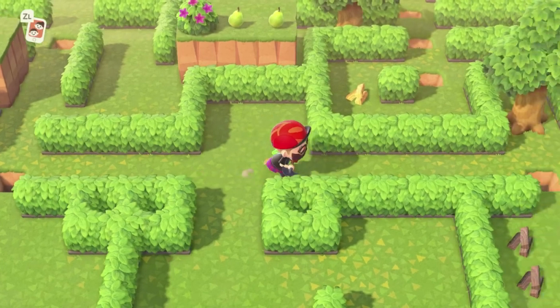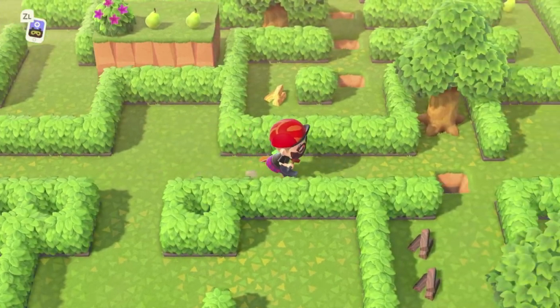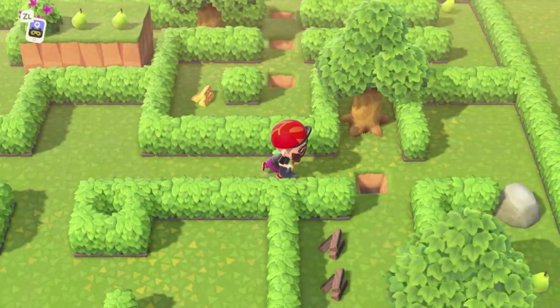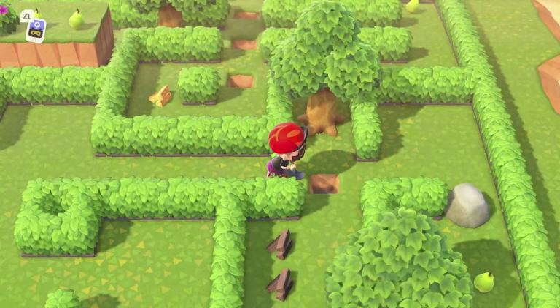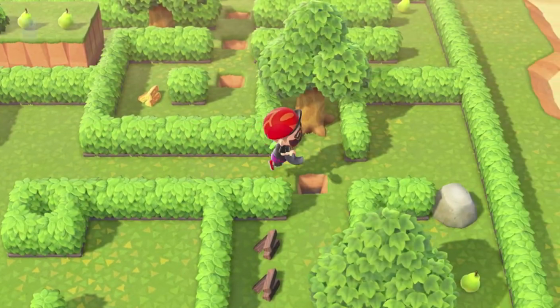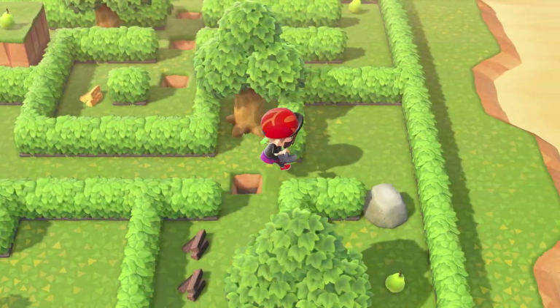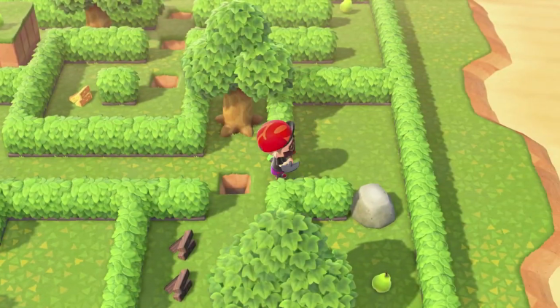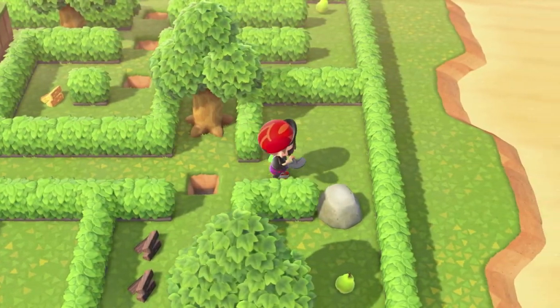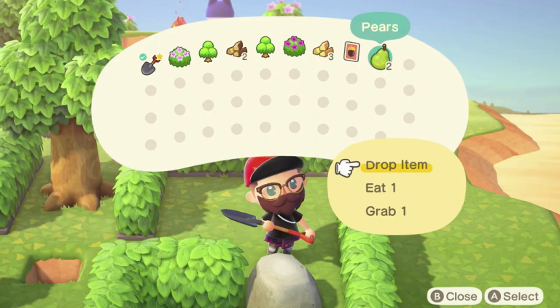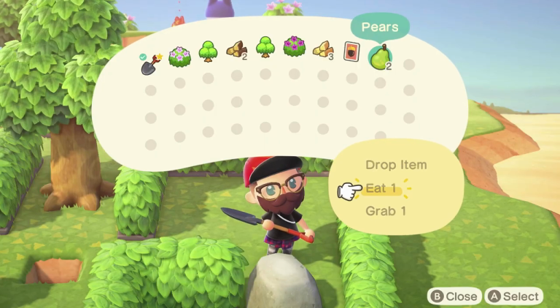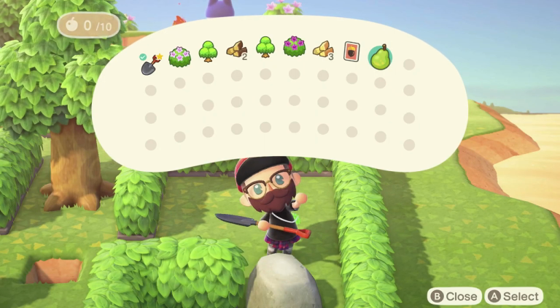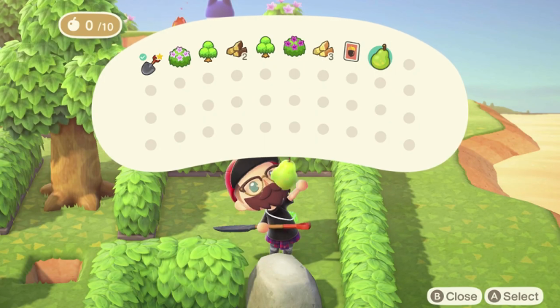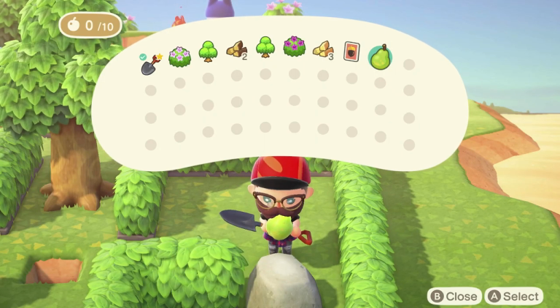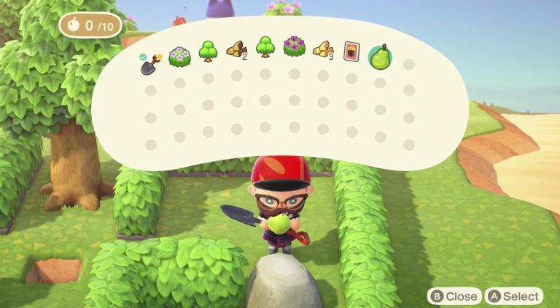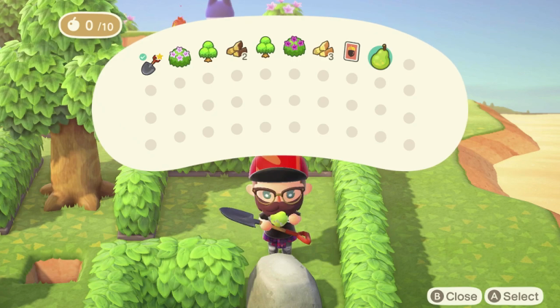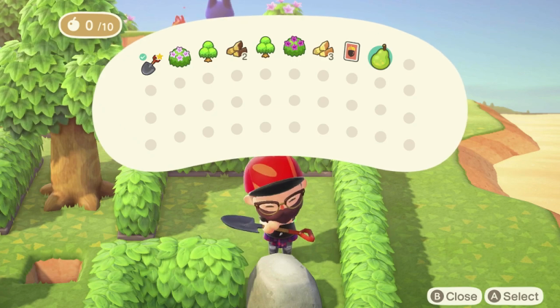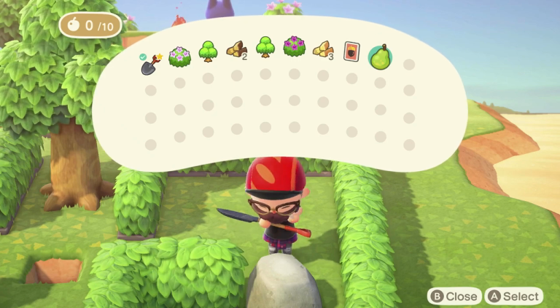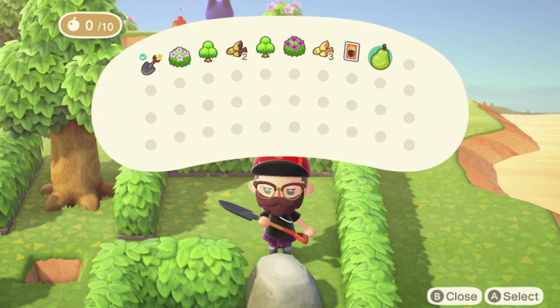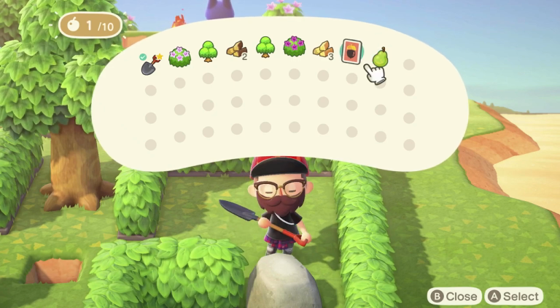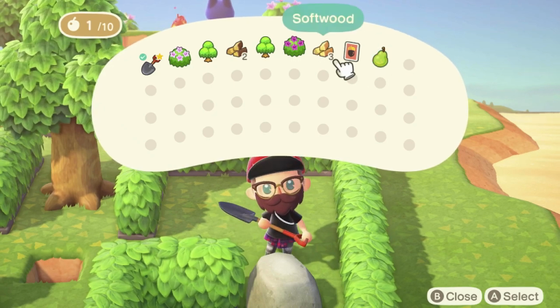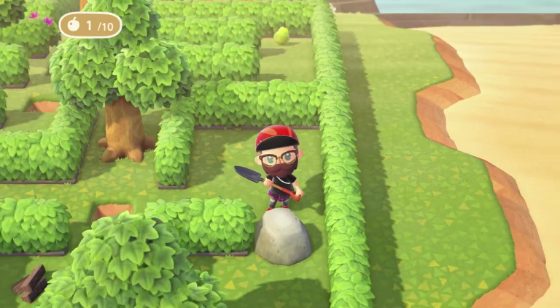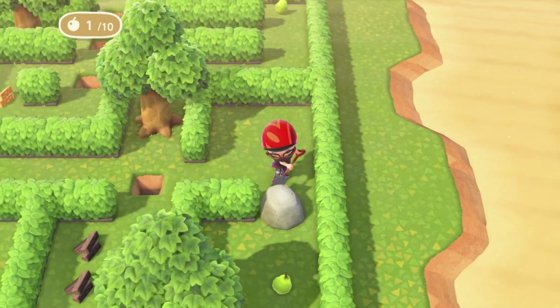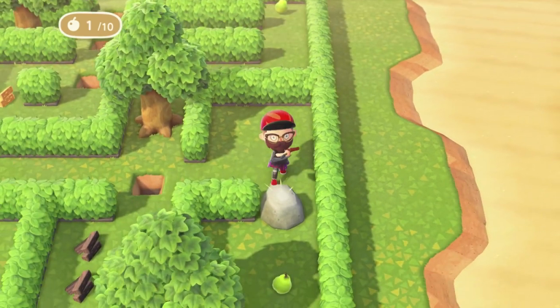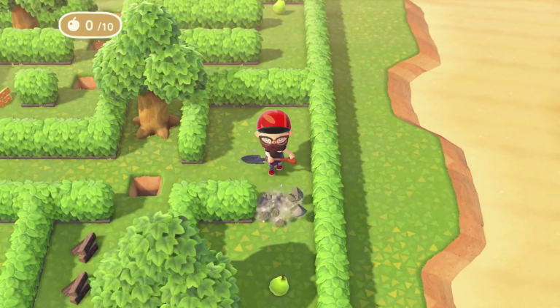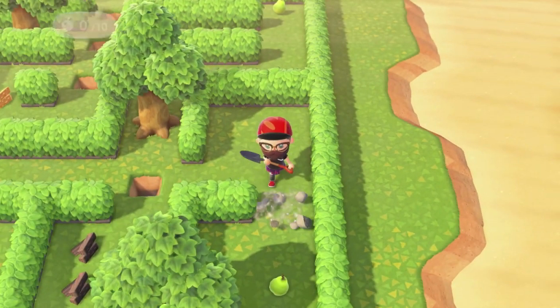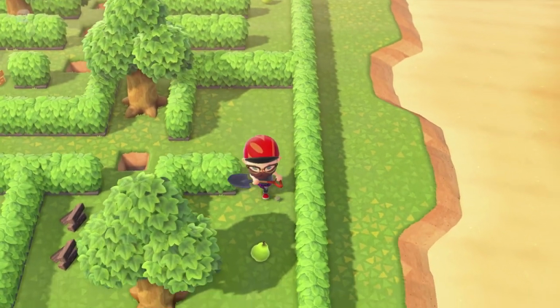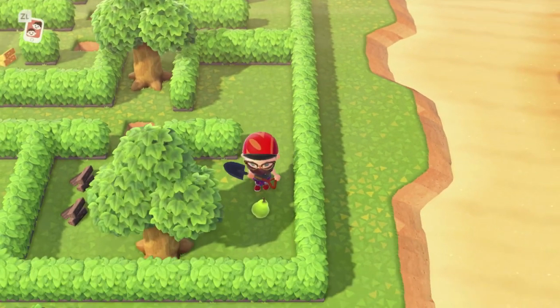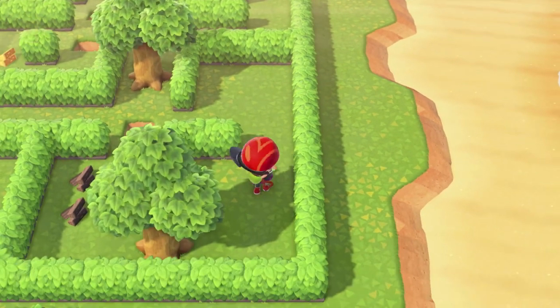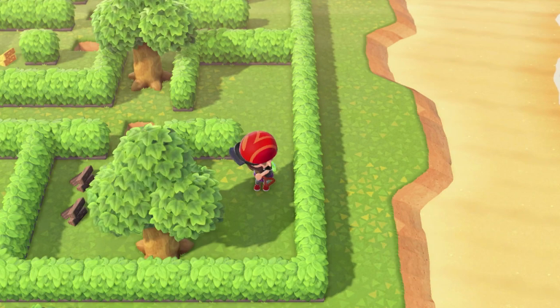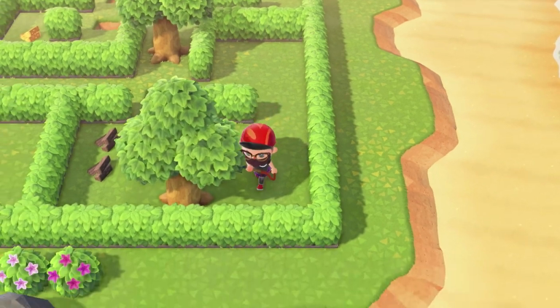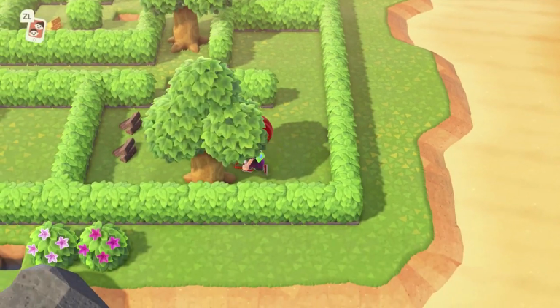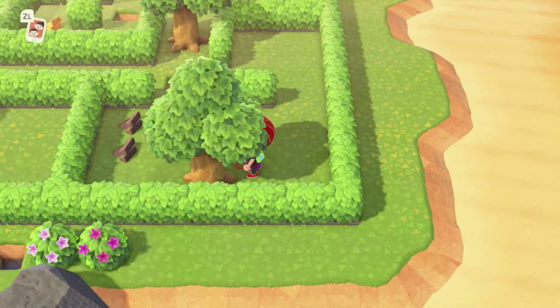Jump over that water square, eat this pear, and then crack open this rock. Pick up this next pear, eat it, and then dig up the tree.